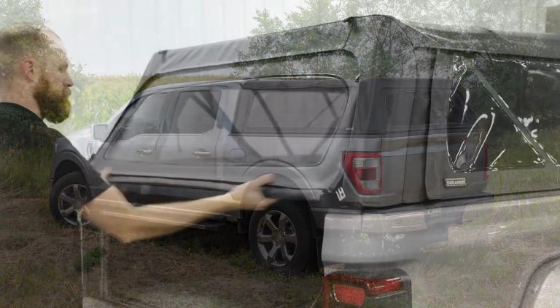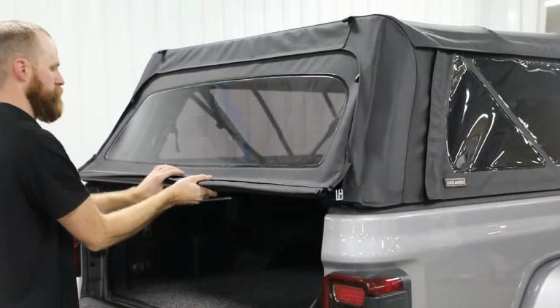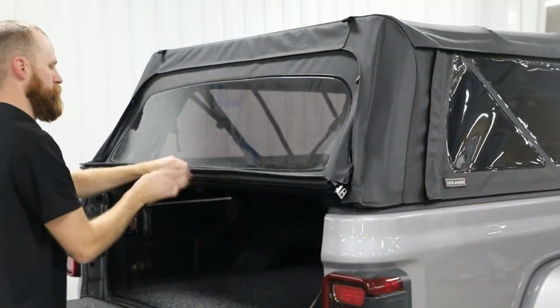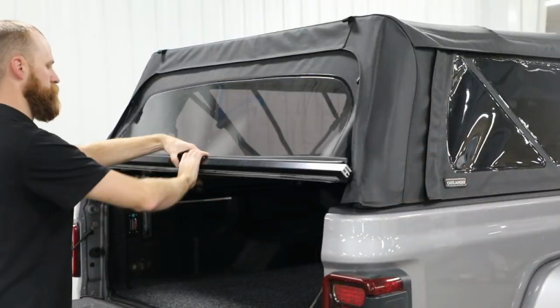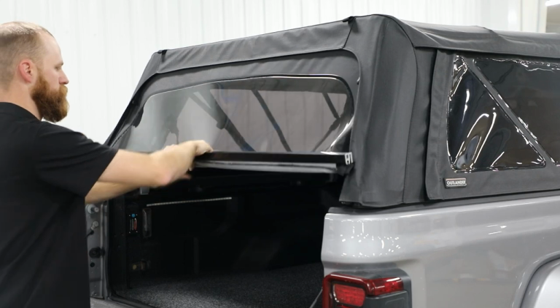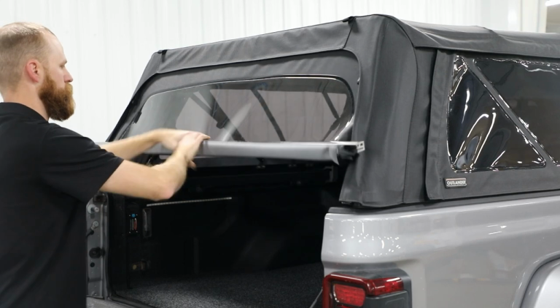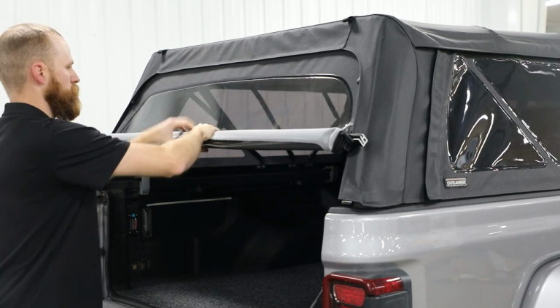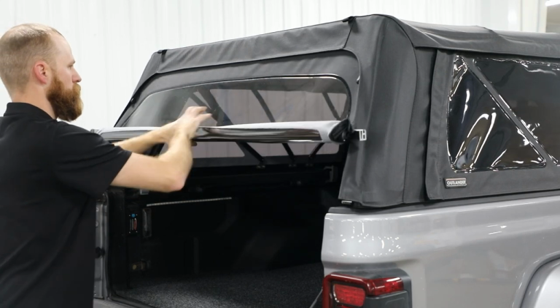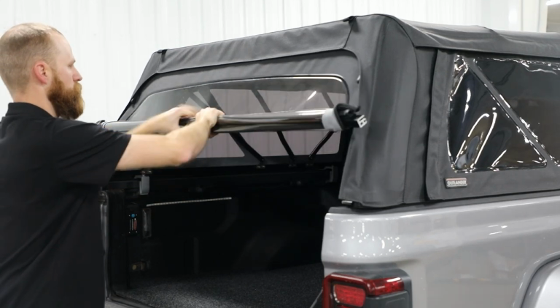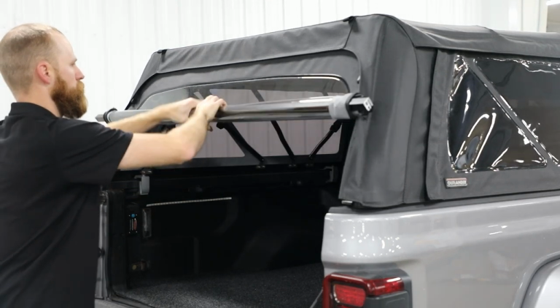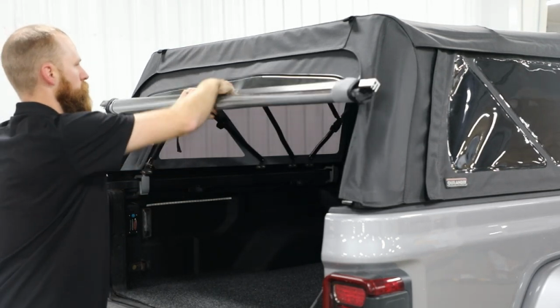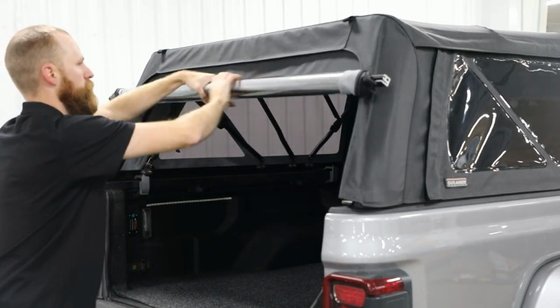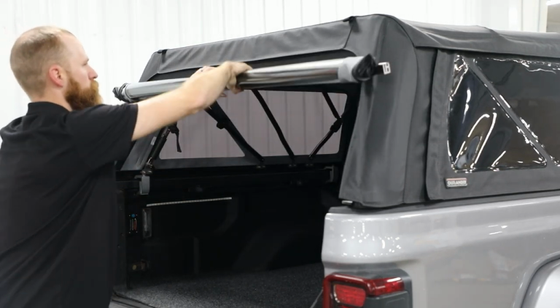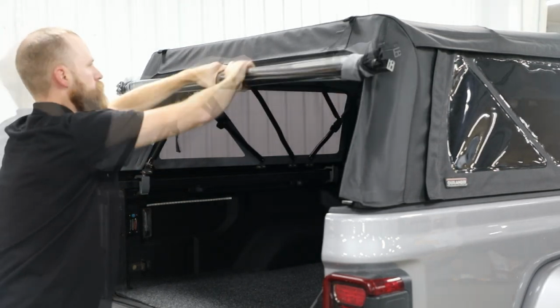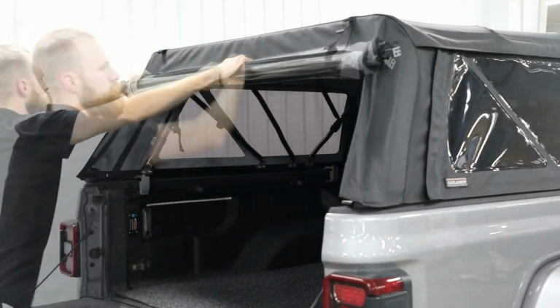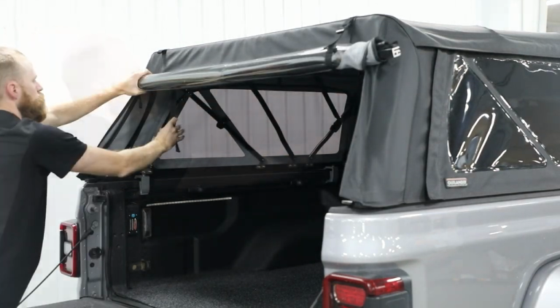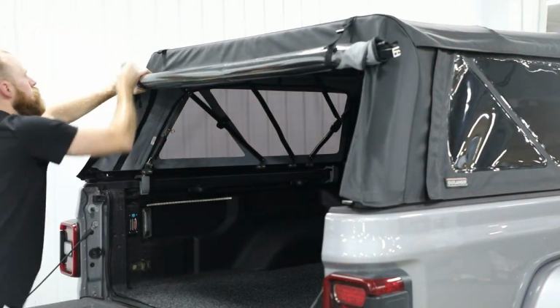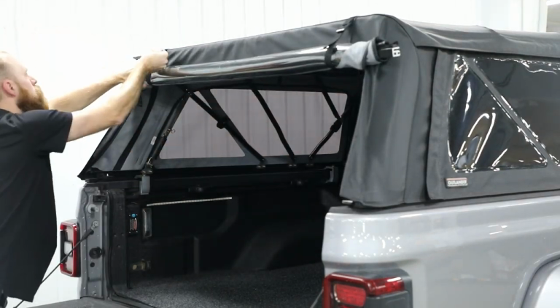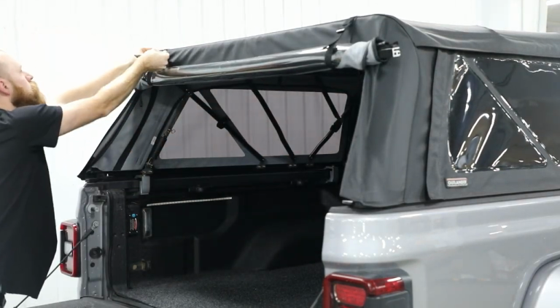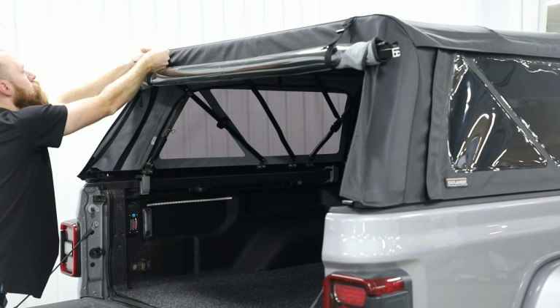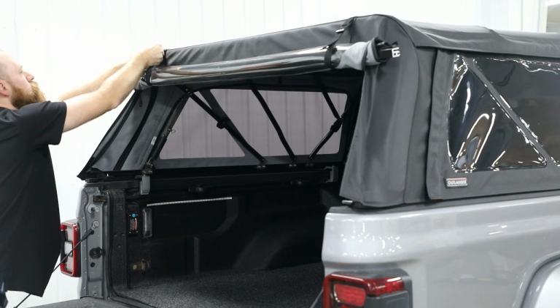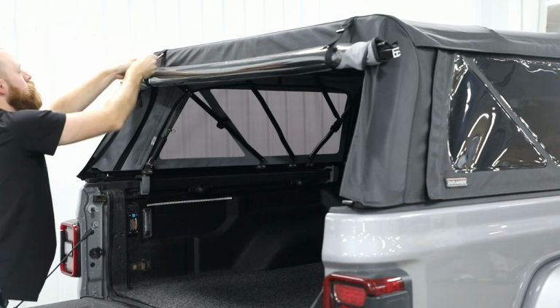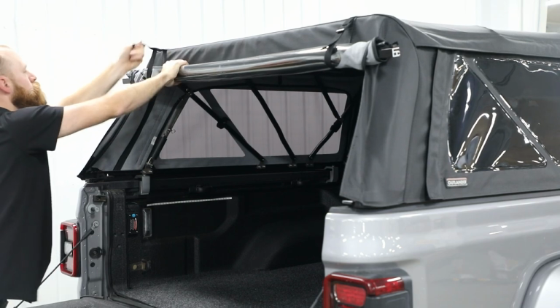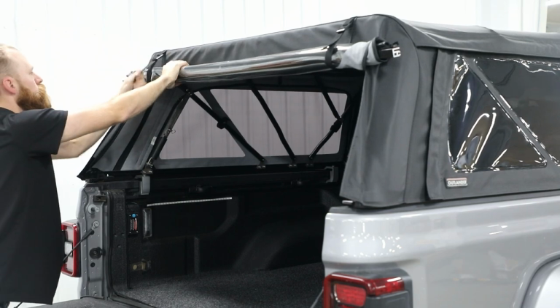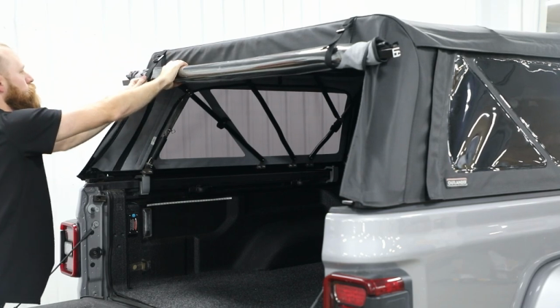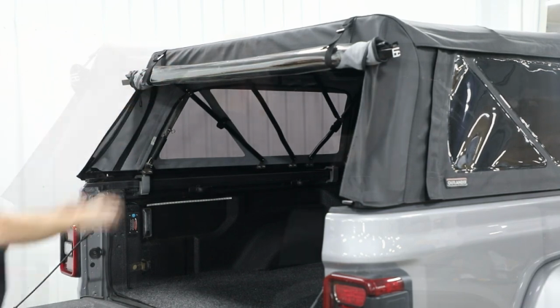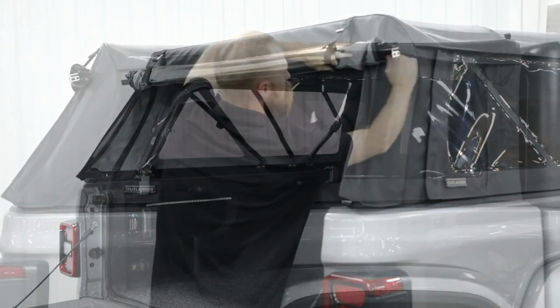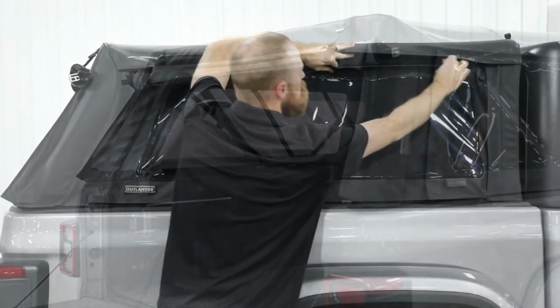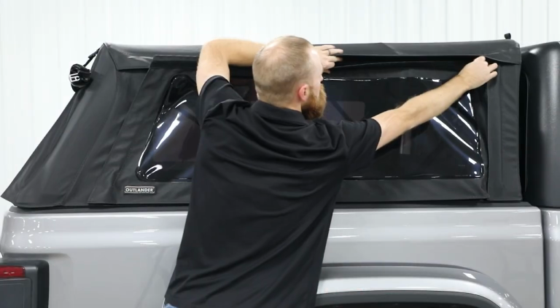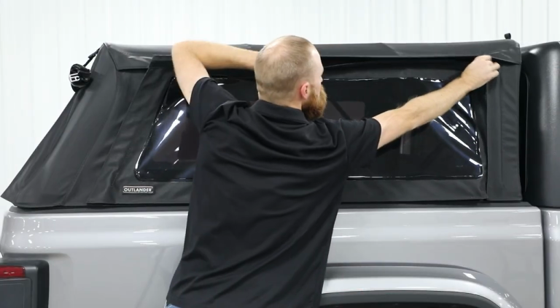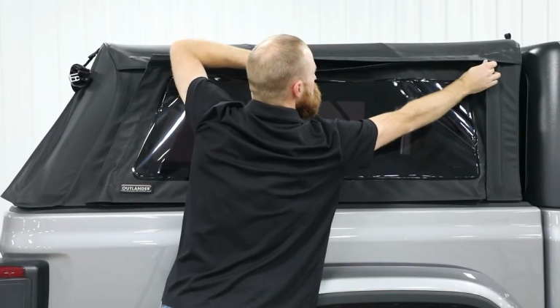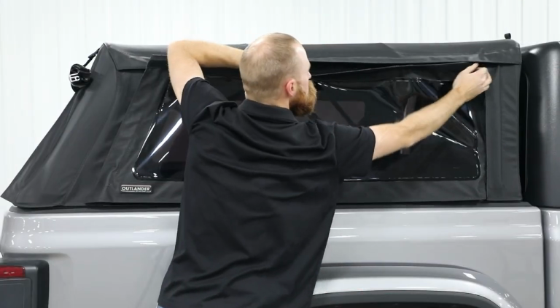Remove or roll a rear panel and secure with storage straps, then remove both side panels.